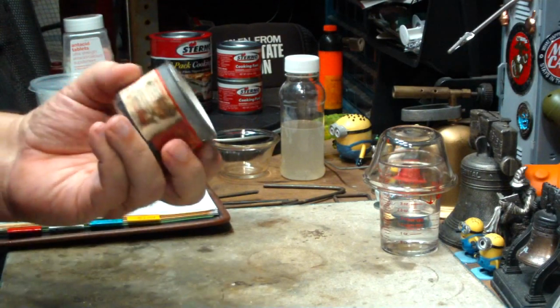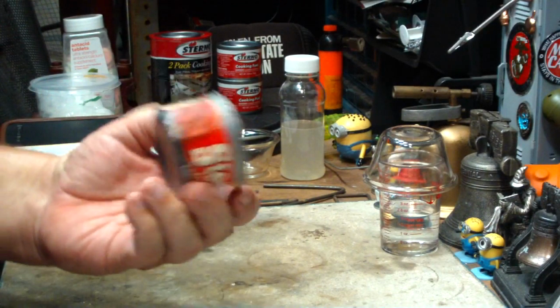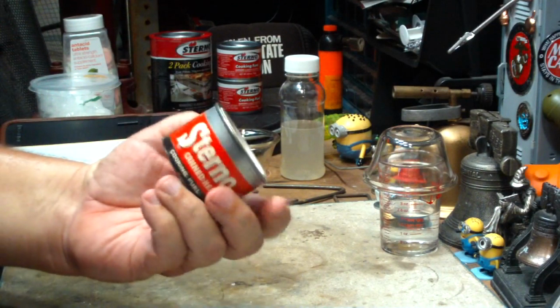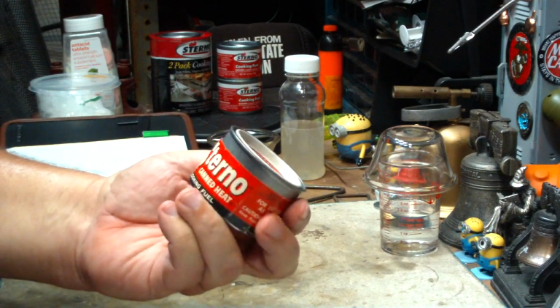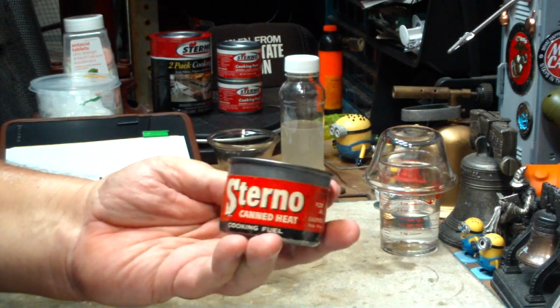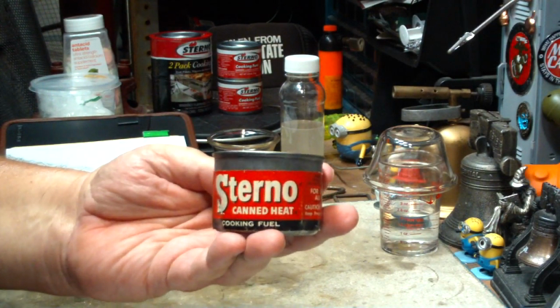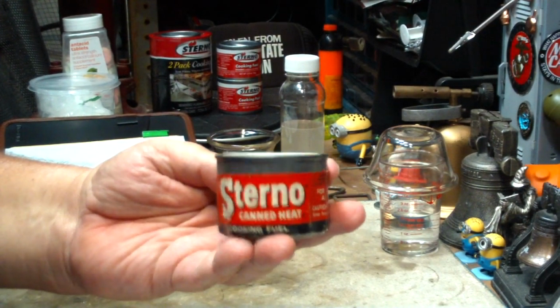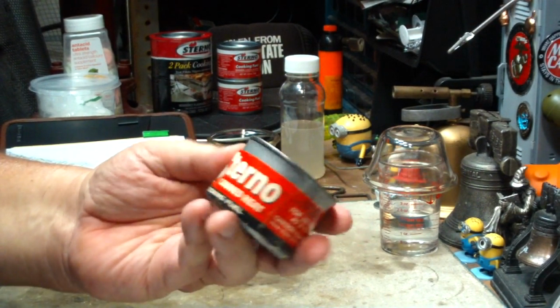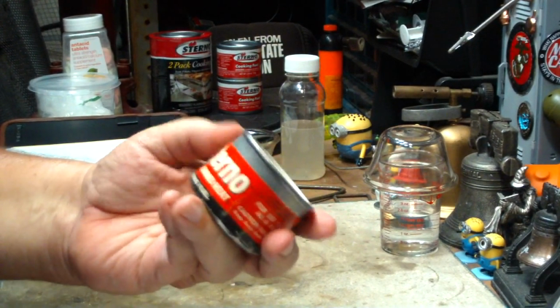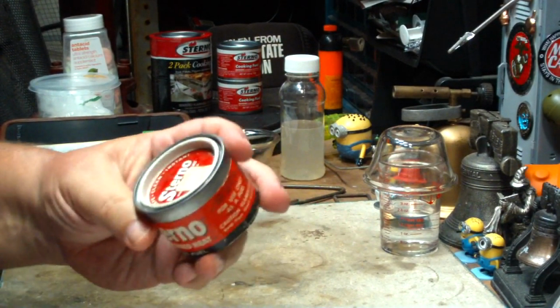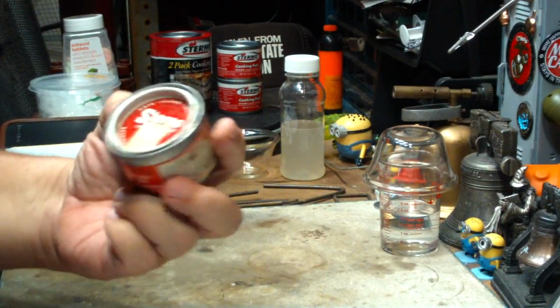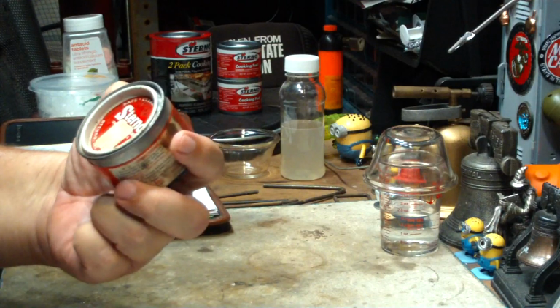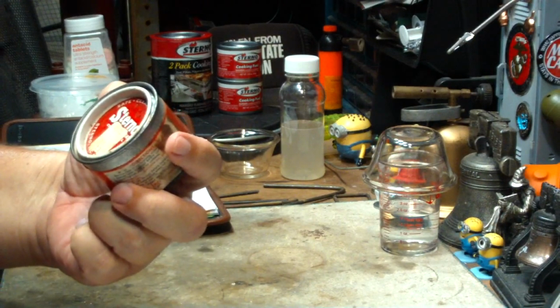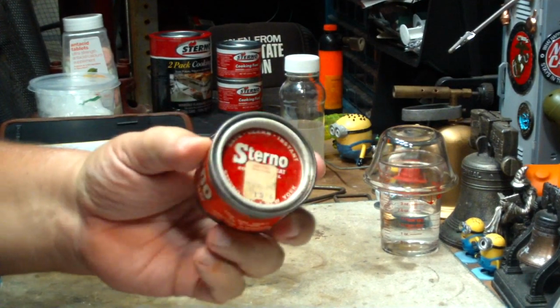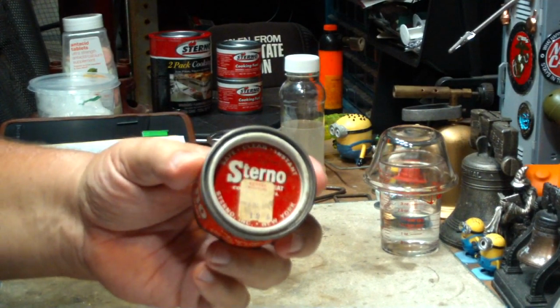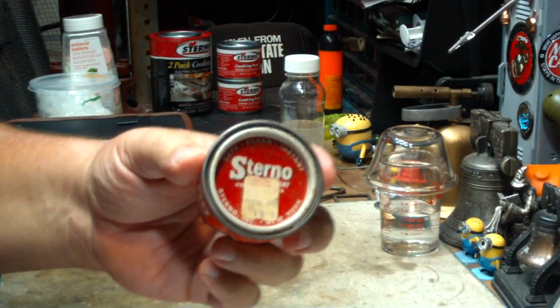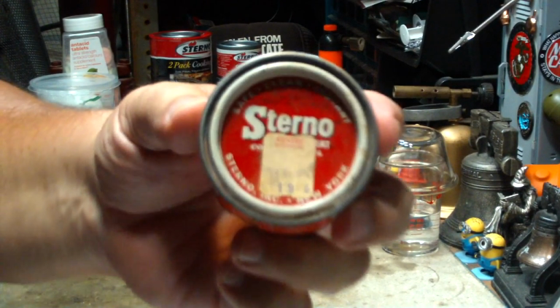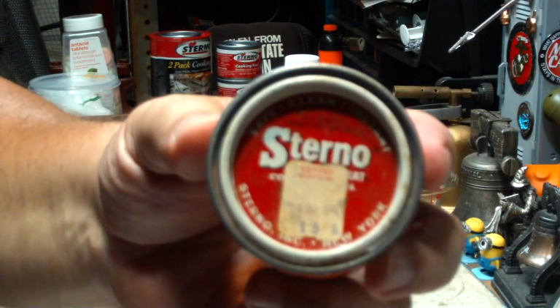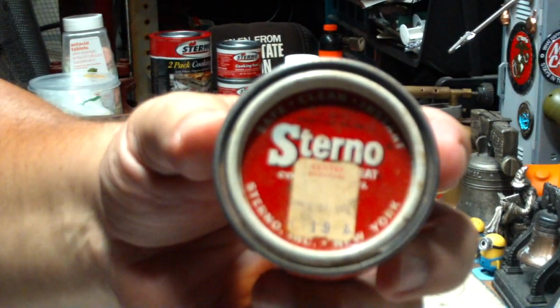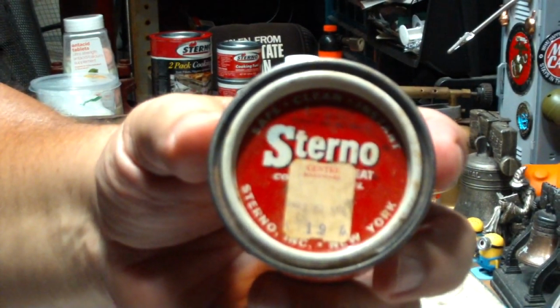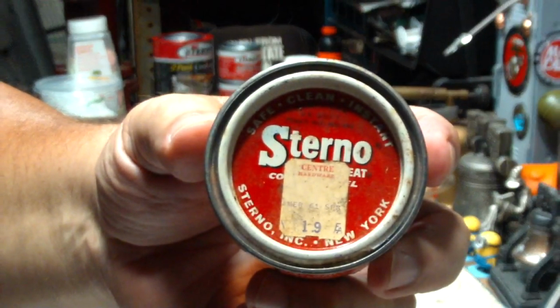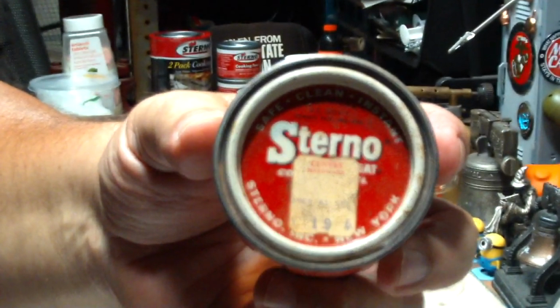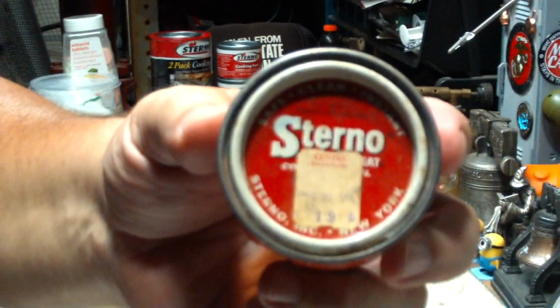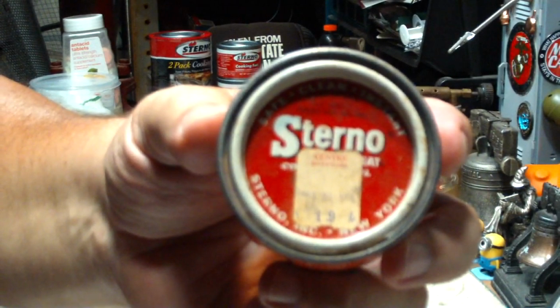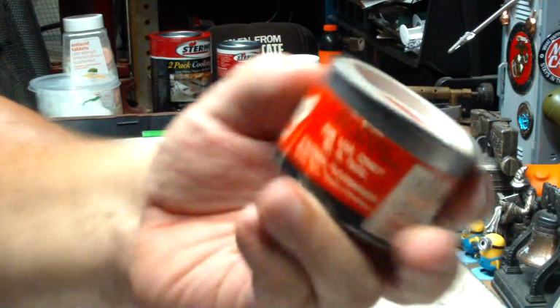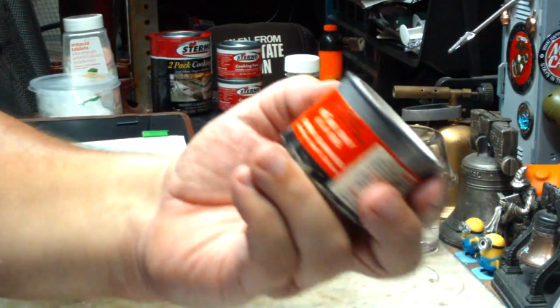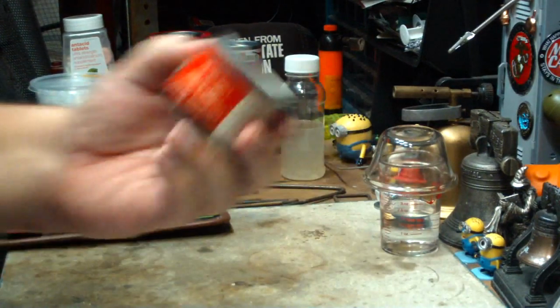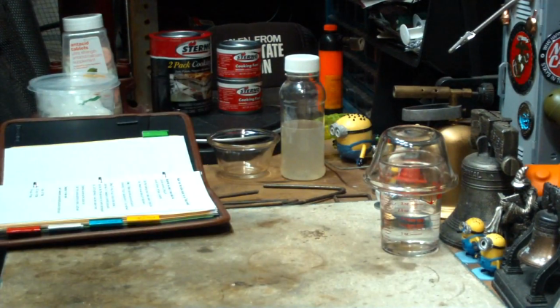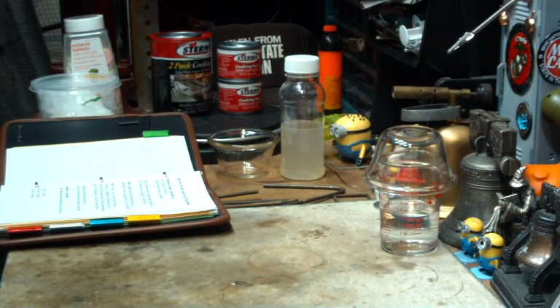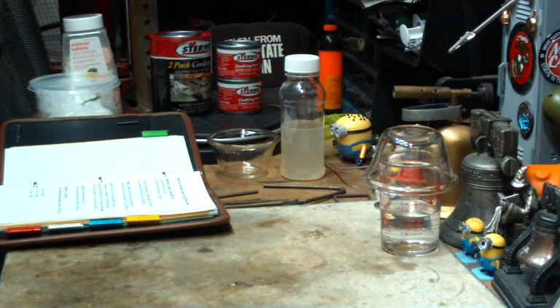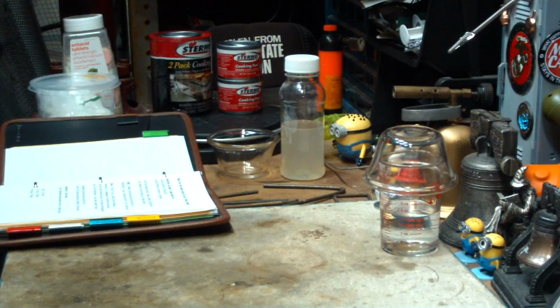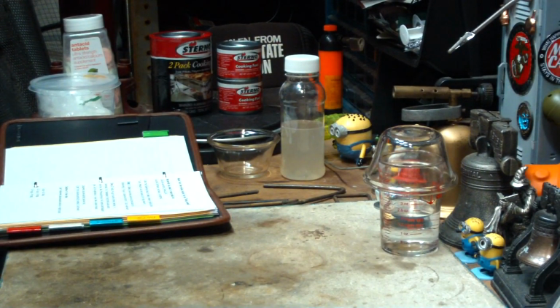Now I have this old can of sterno — really old, no date on it or anything — but the price on it looks like it was $0.19. So I guess it's really changed since, who knows when.